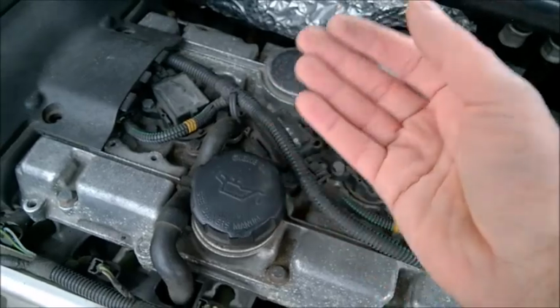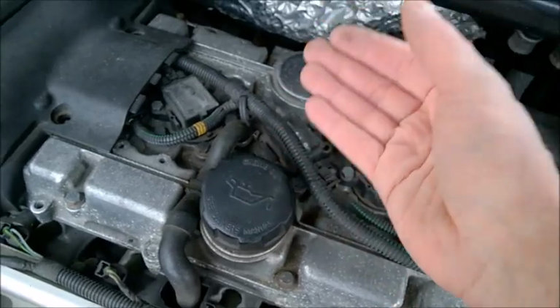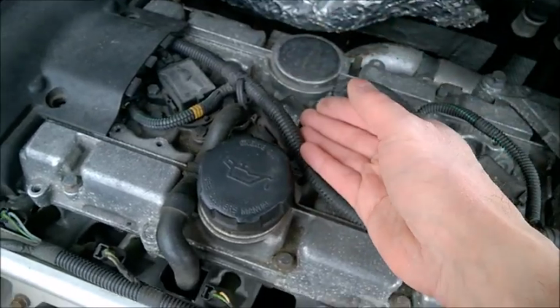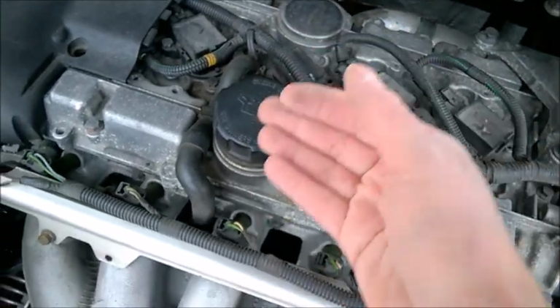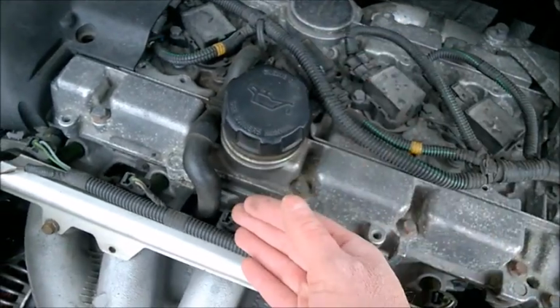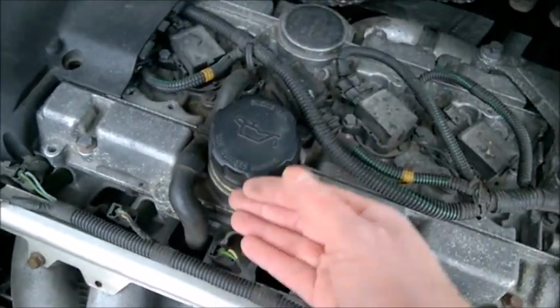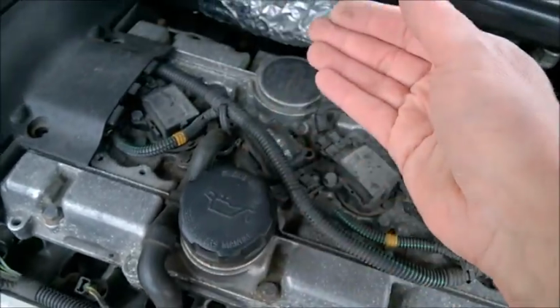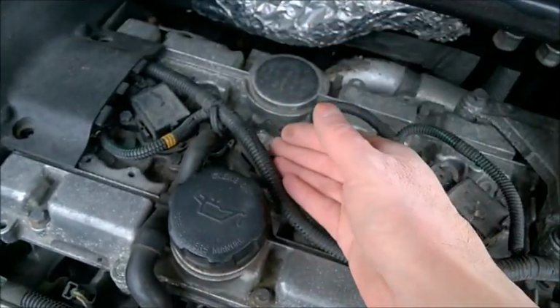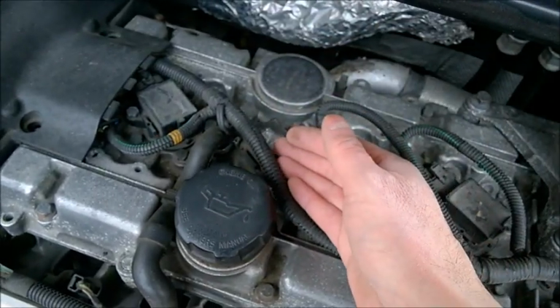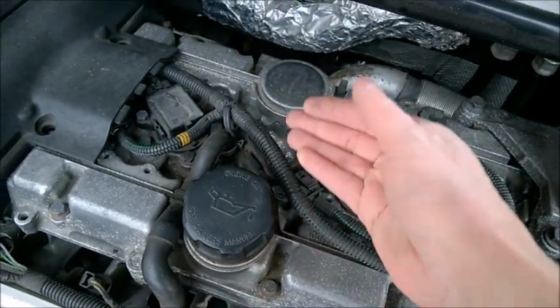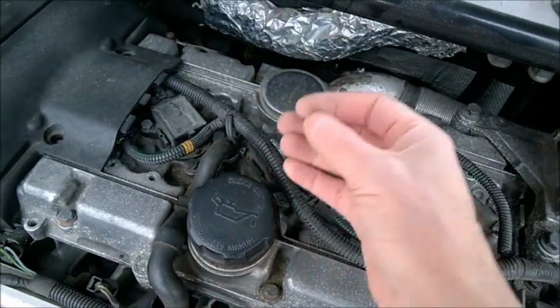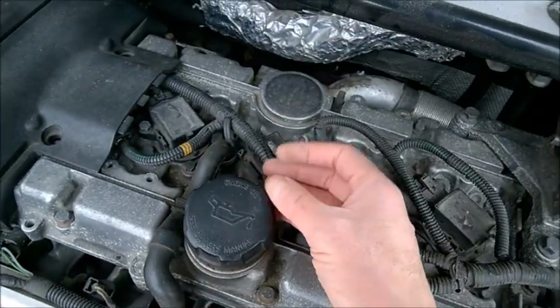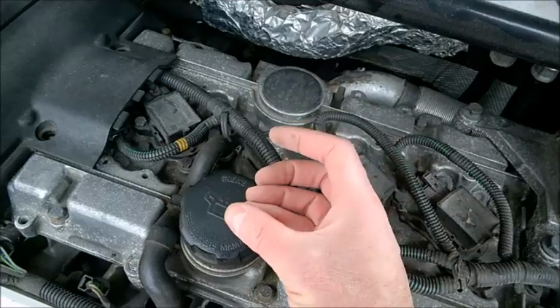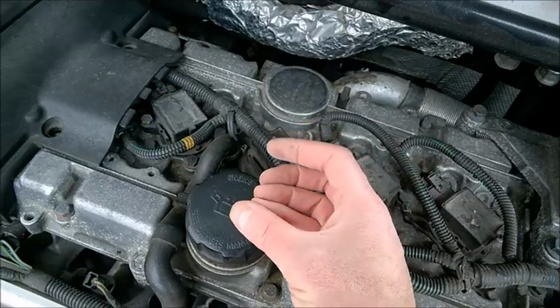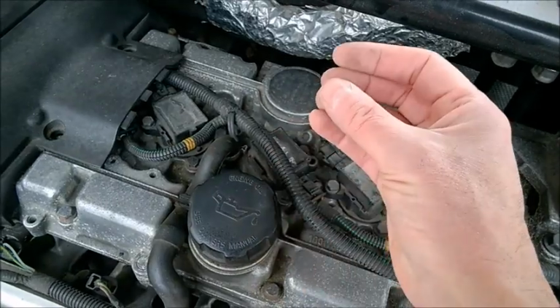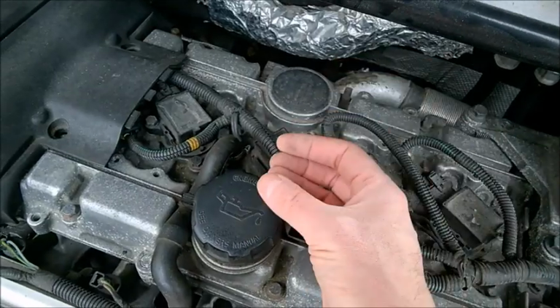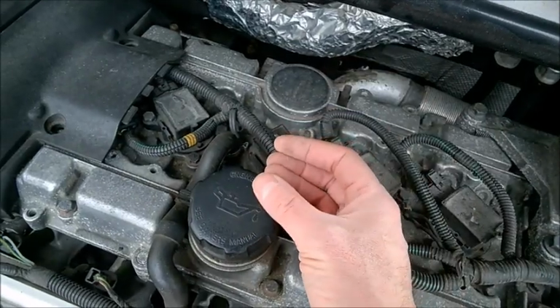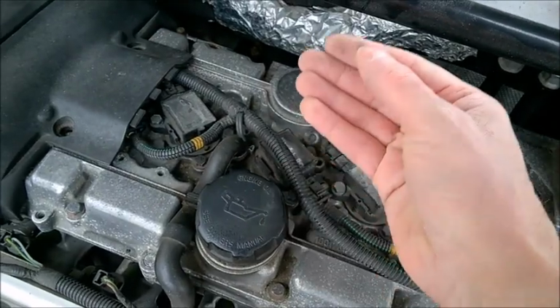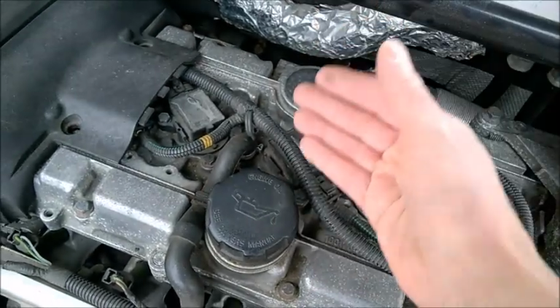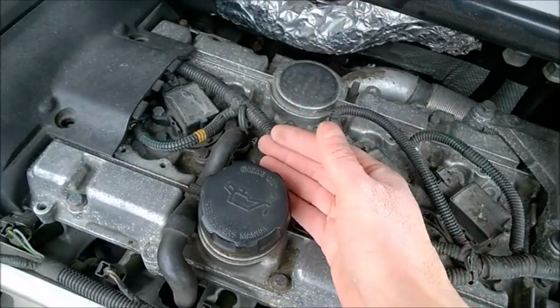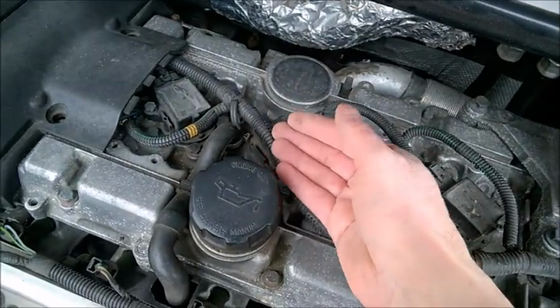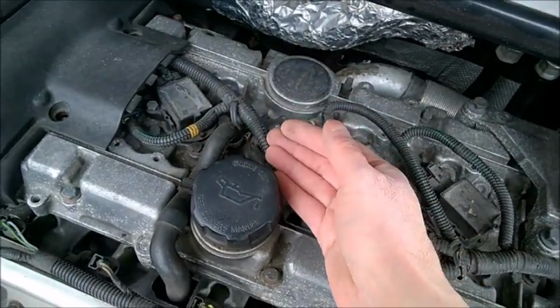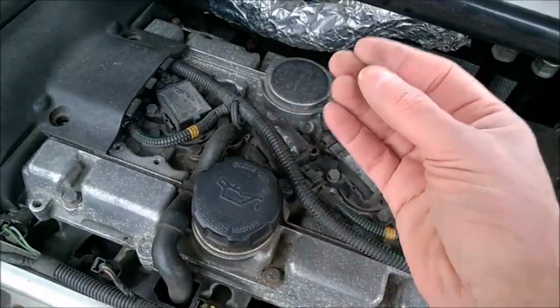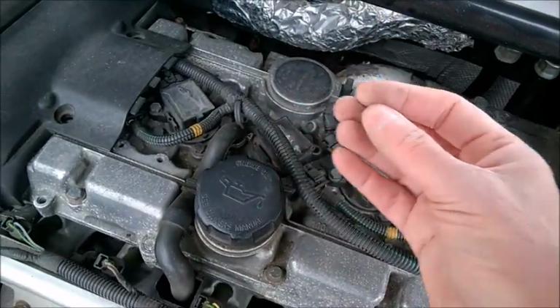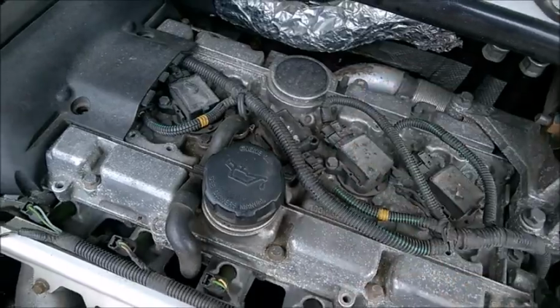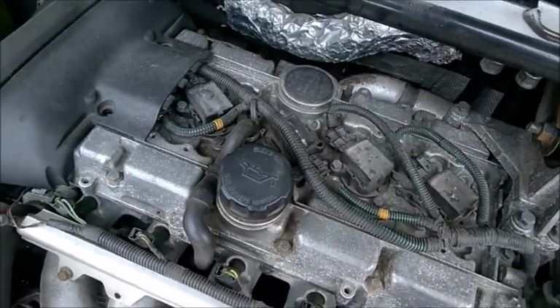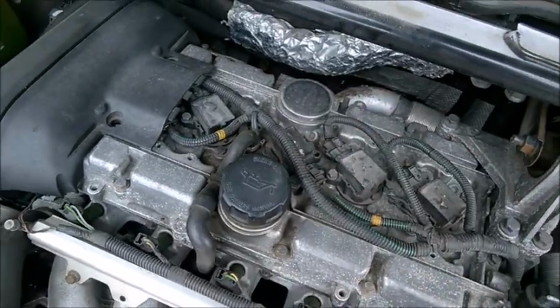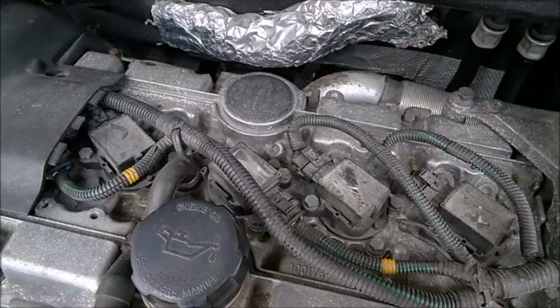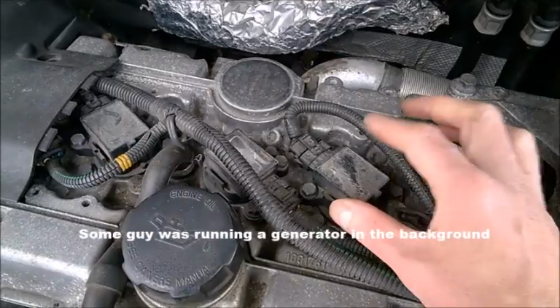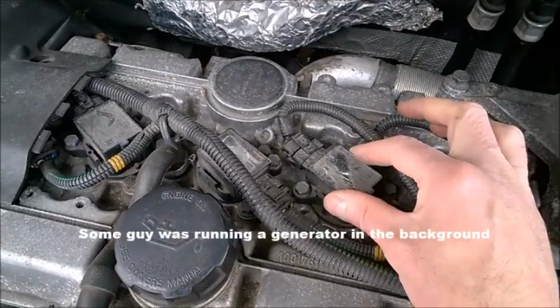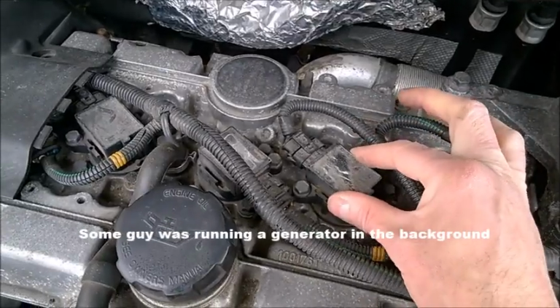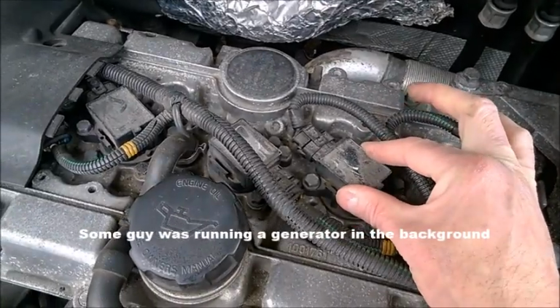Of course, it can be the coil, it can be the injector, it can be the spark plug, it can be a piston ring, it can be a burnt valve, or it can be a head gasket leak. But most of the time it's the coil. And yes, it's a dirty engine.